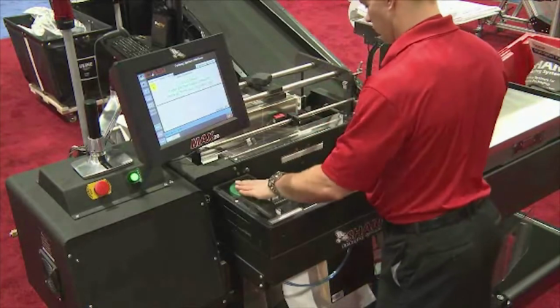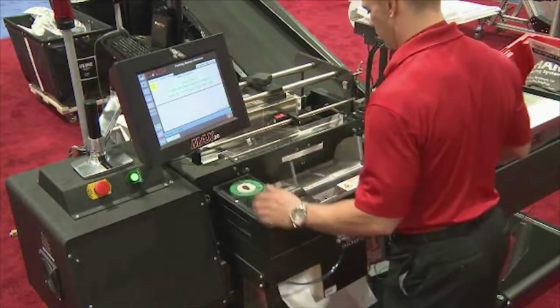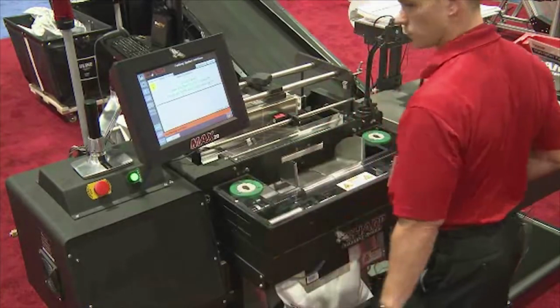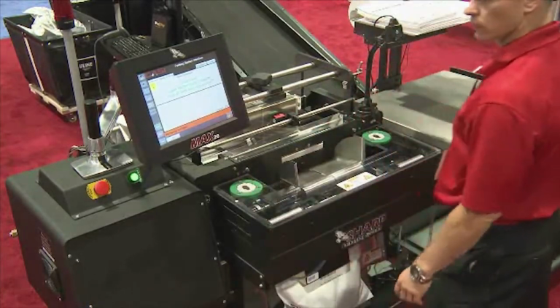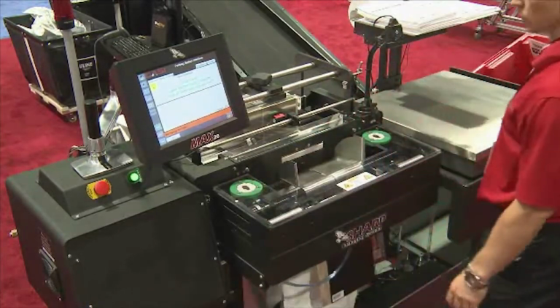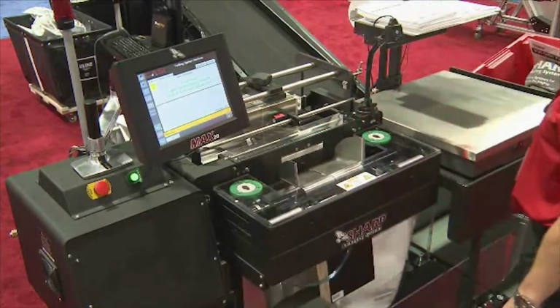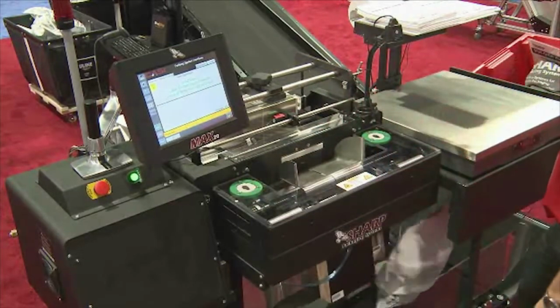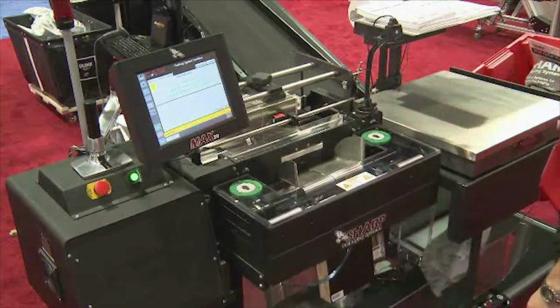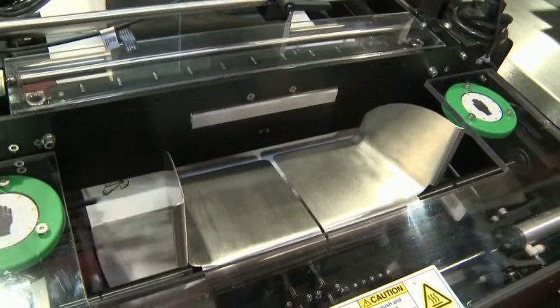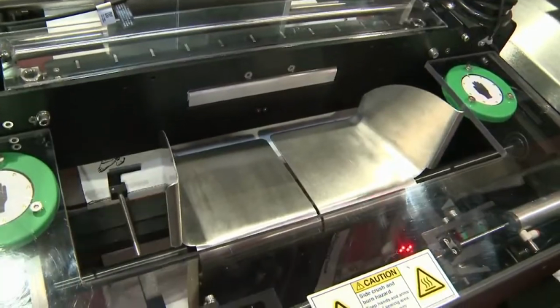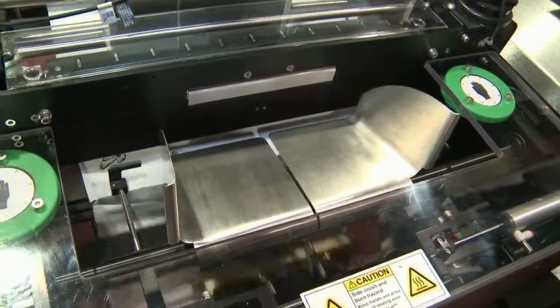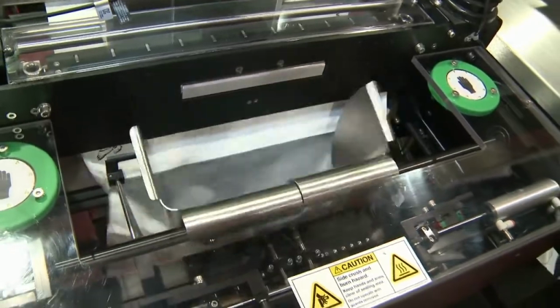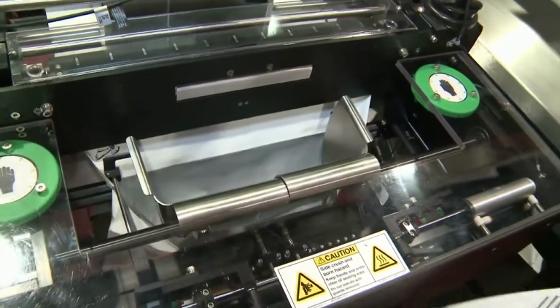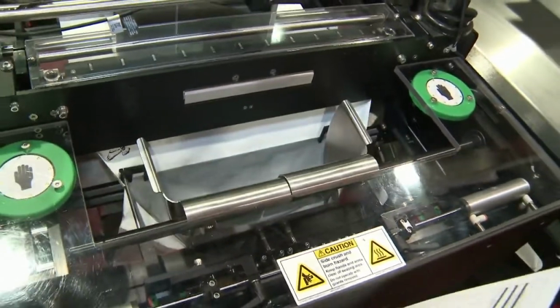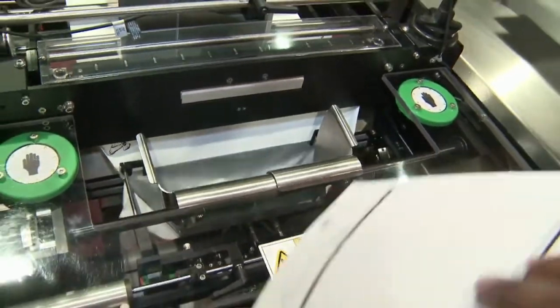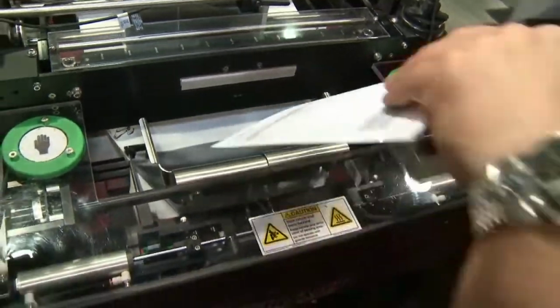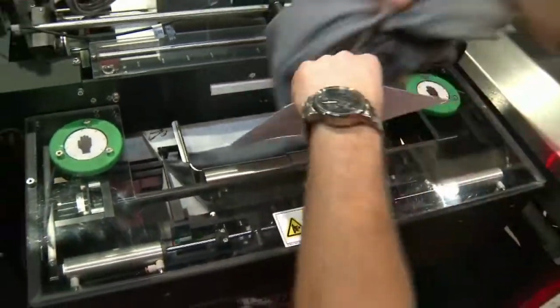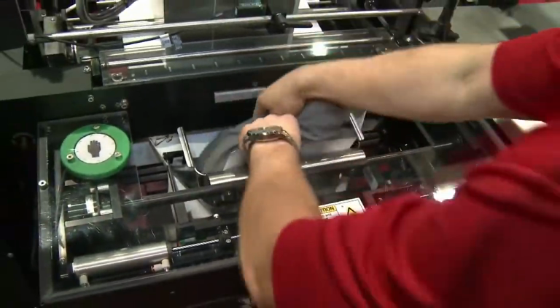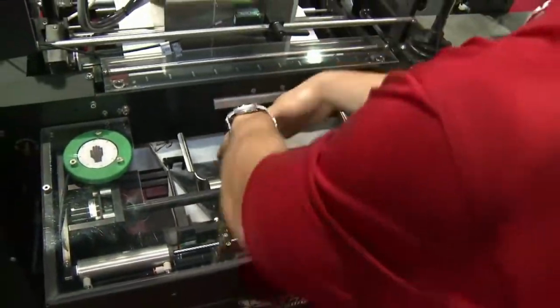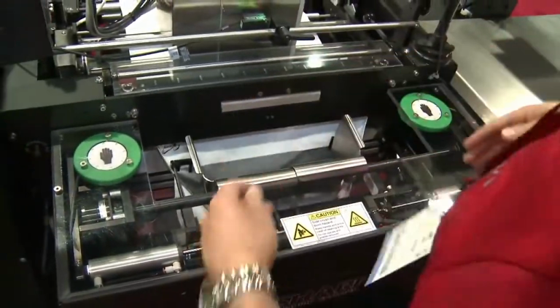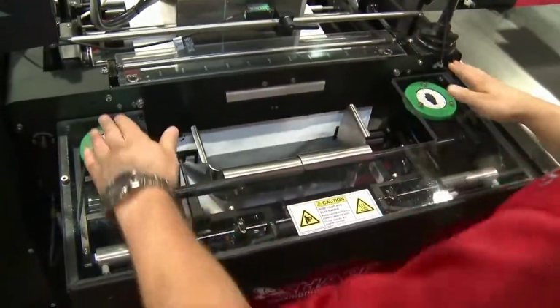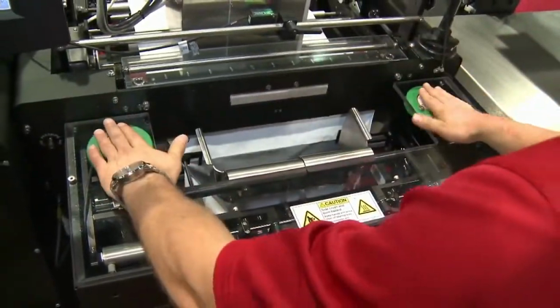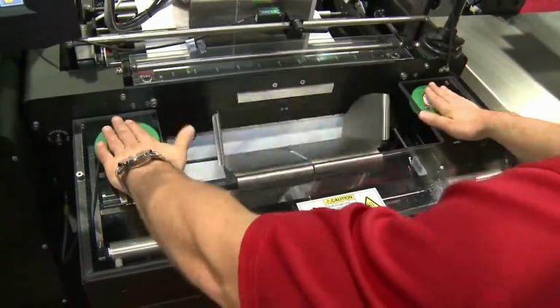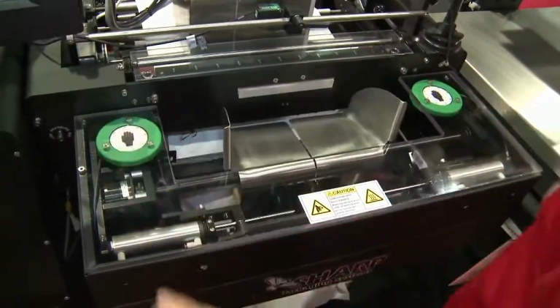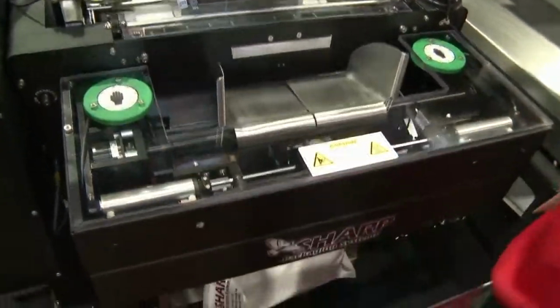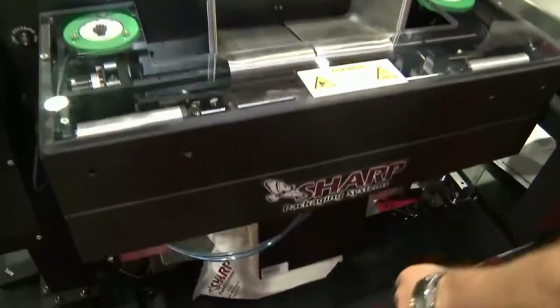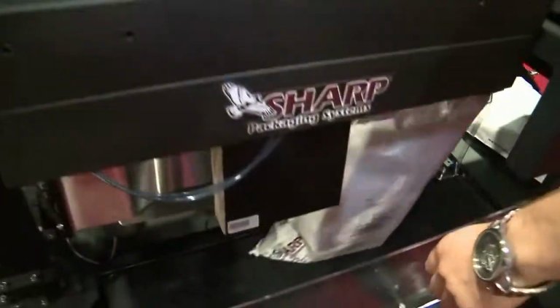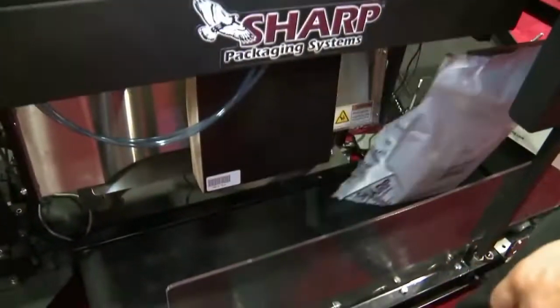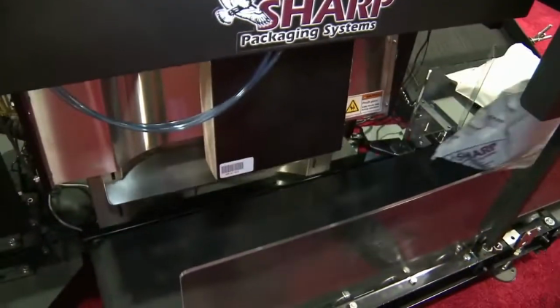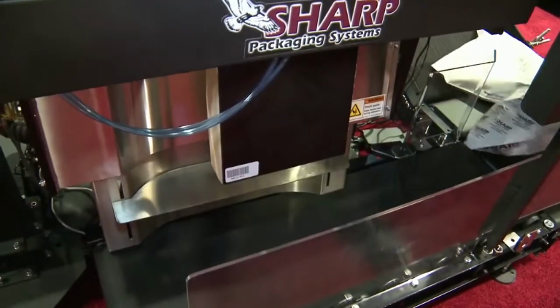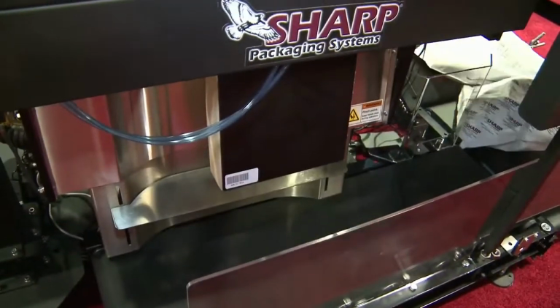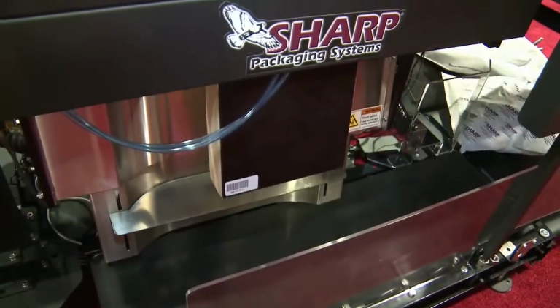If your products are as deep as 10 inches, a high-speed jaw can be added to your machine. The jaw quickly adjusts the pass-through size and can be positioned at several widths.